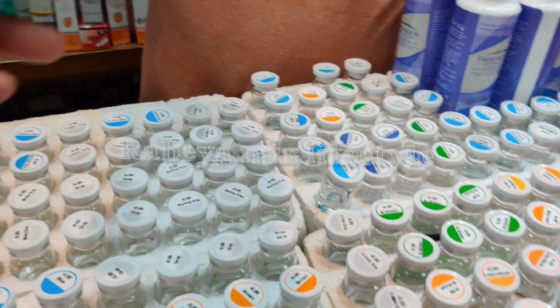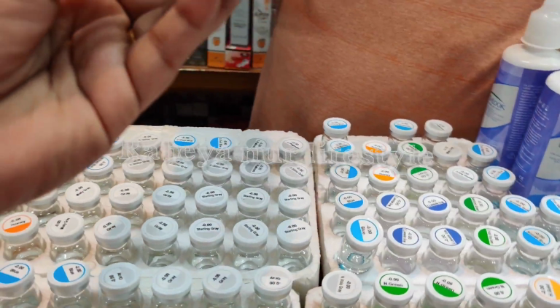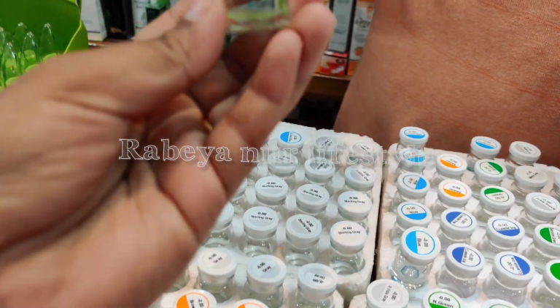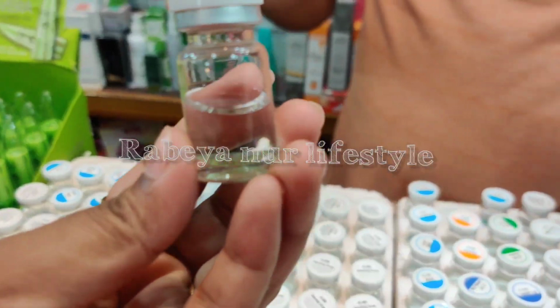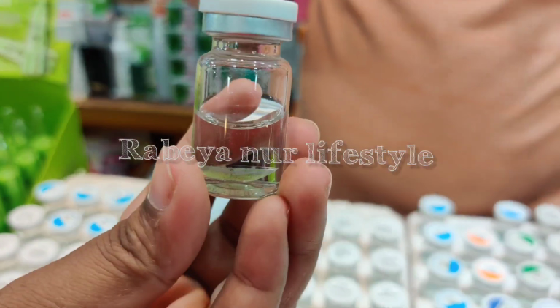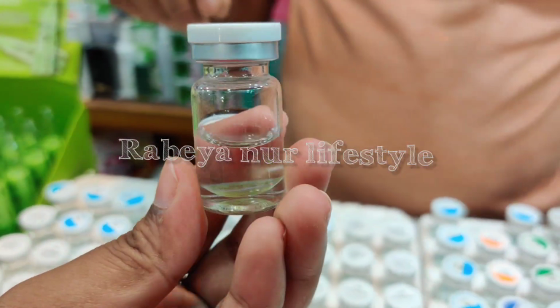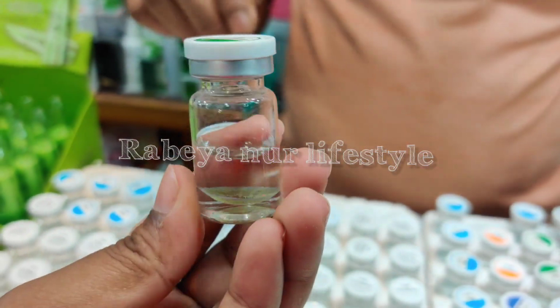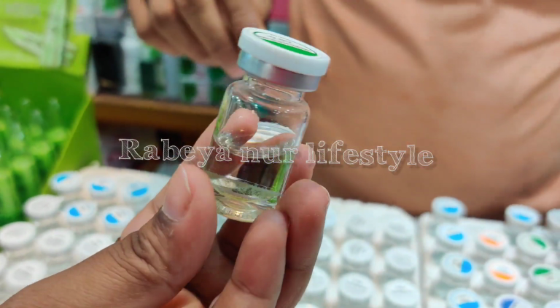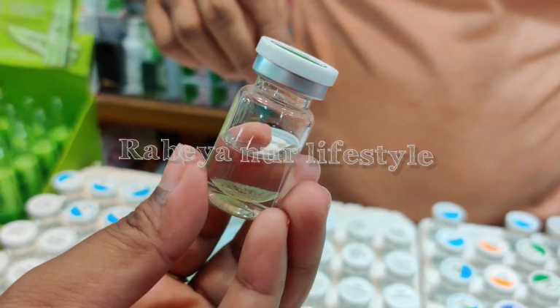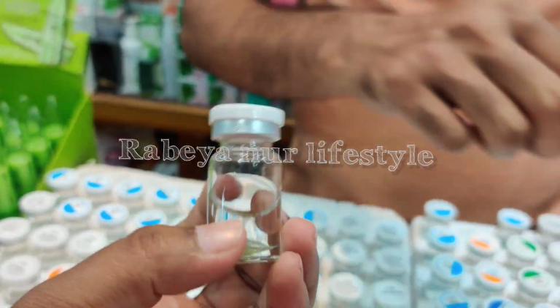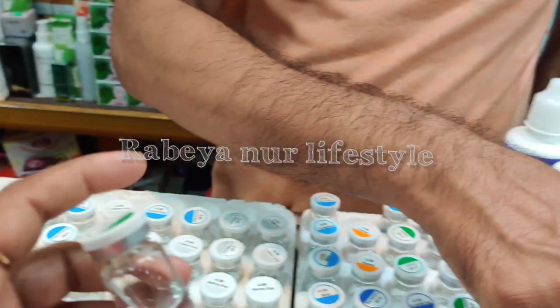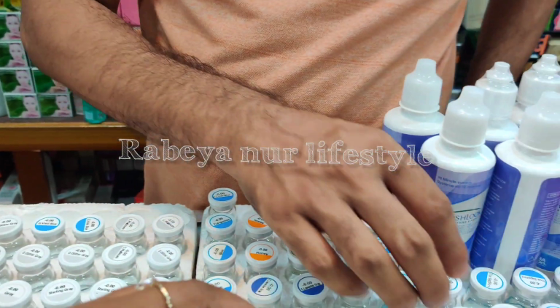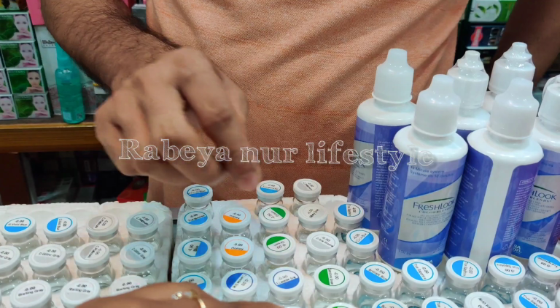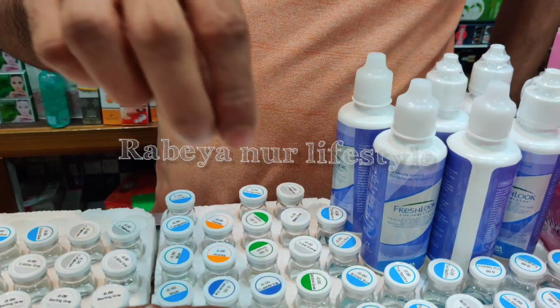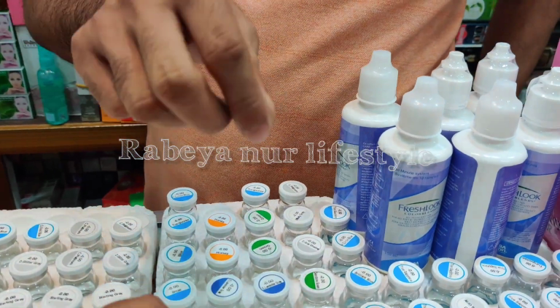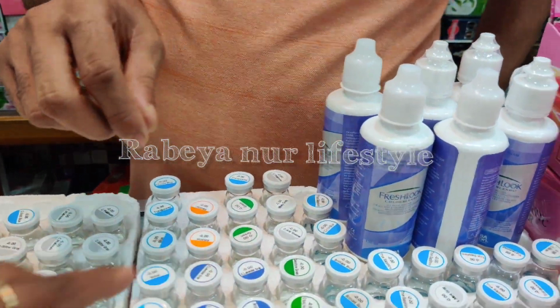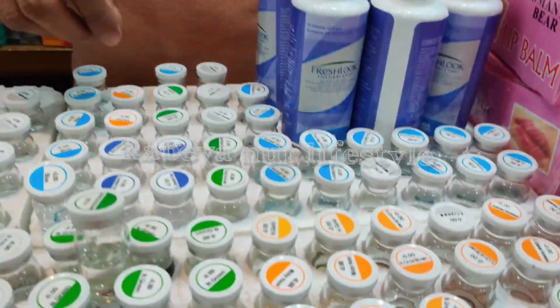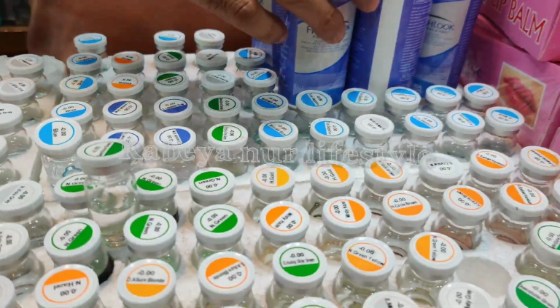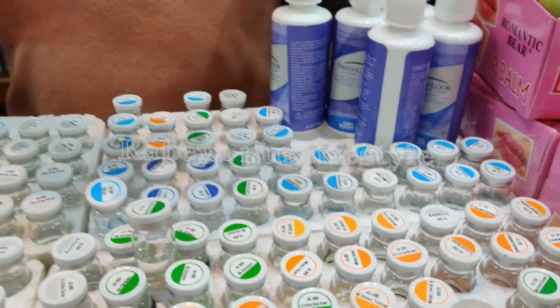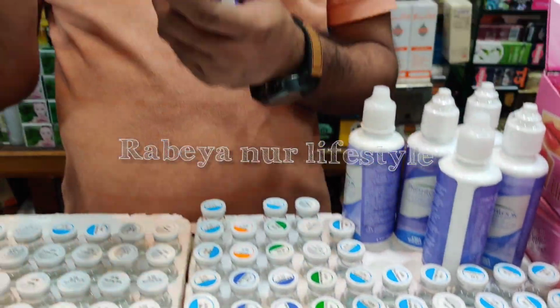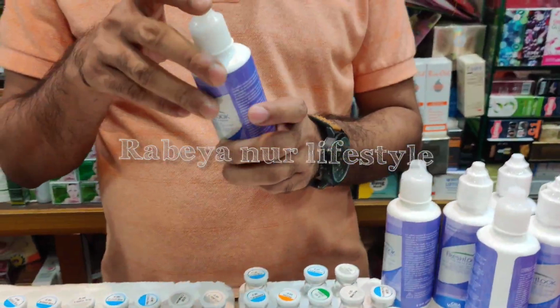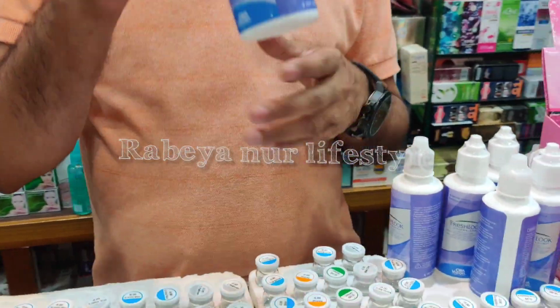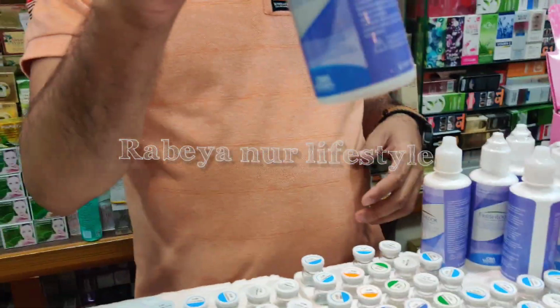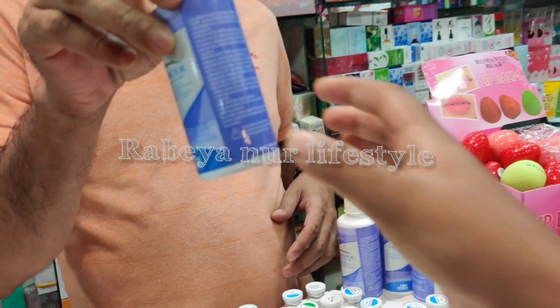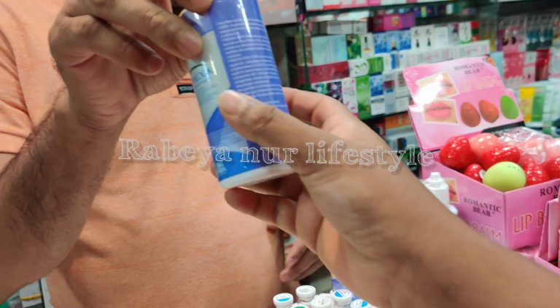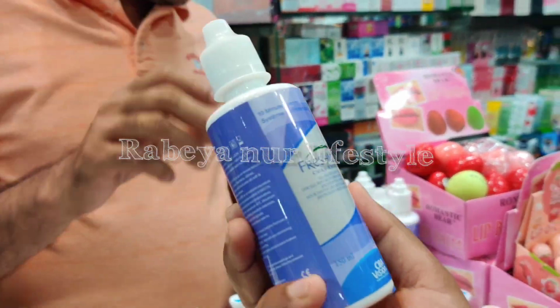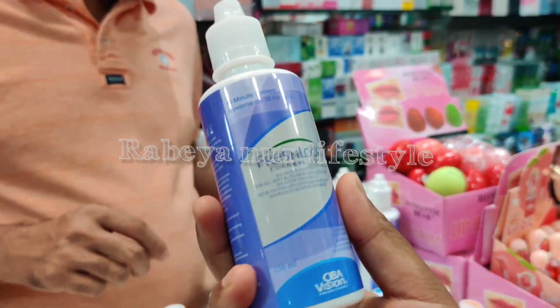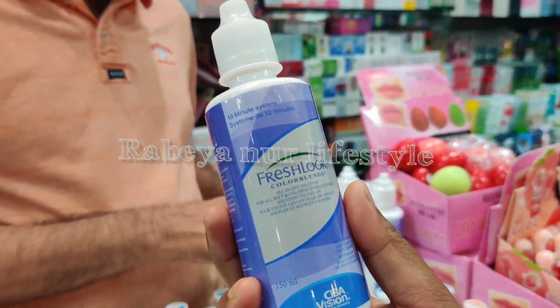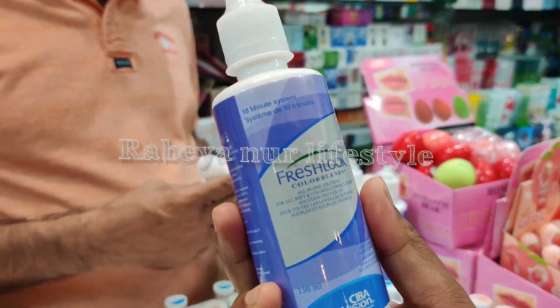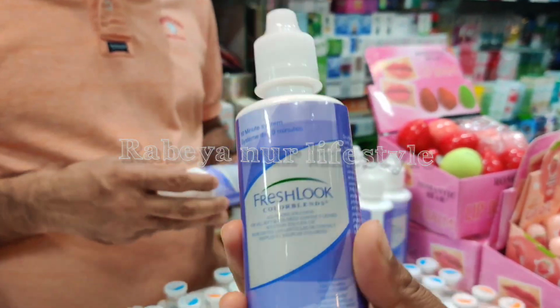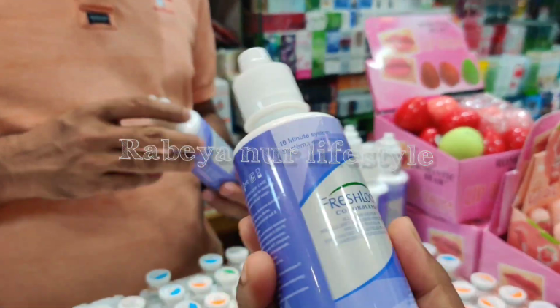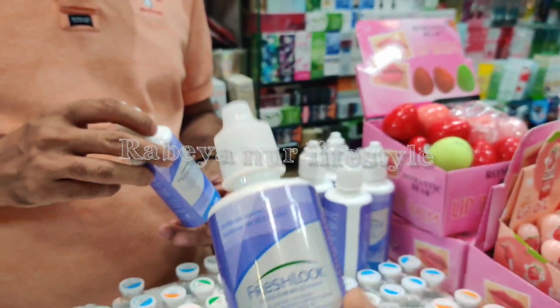Blue? Green. 3.5? No, 3.5. 3.5. 1.5 solution. 1.5 solution. Fresh, look at — 1.5.